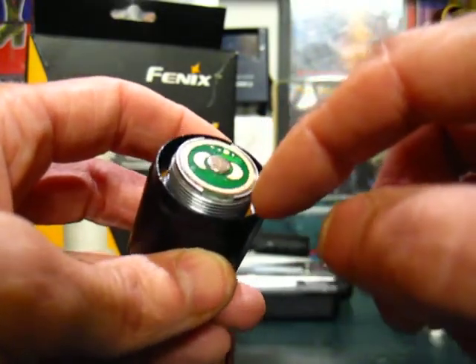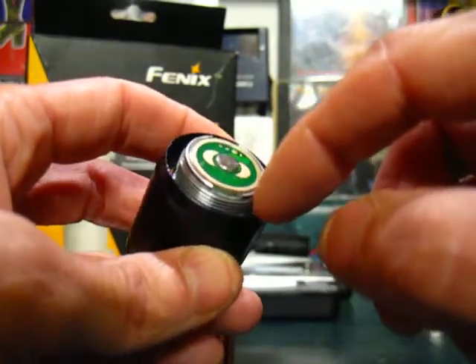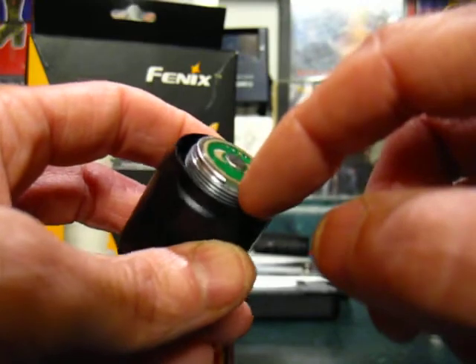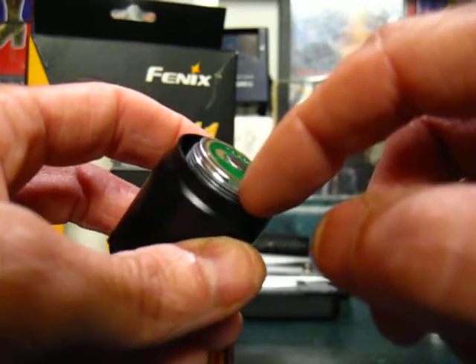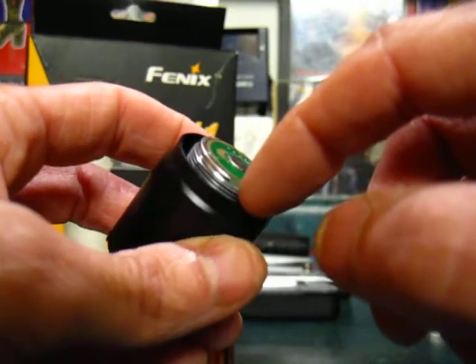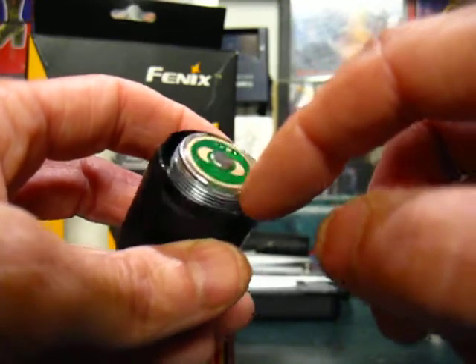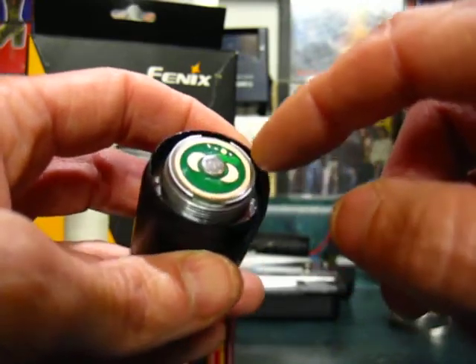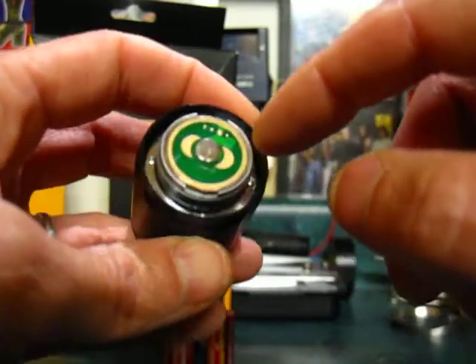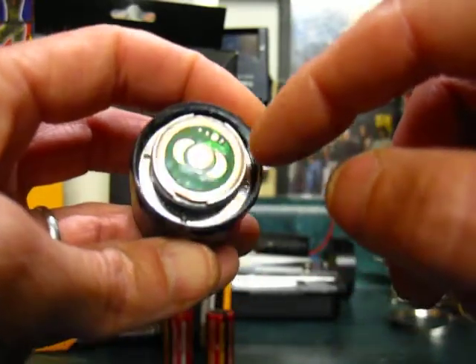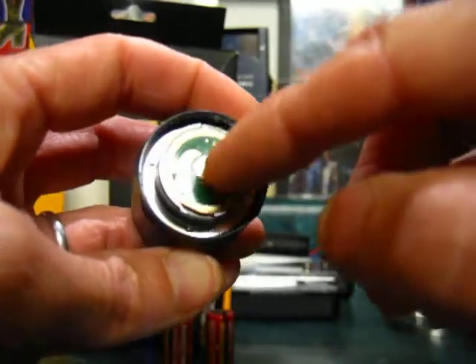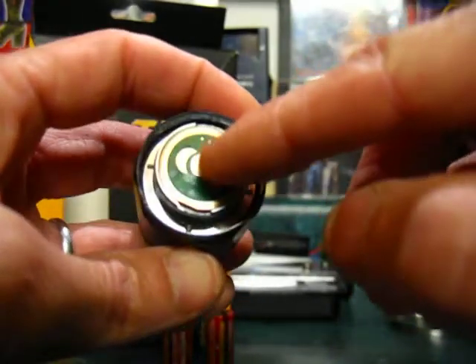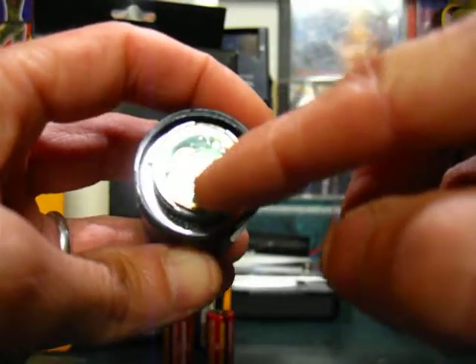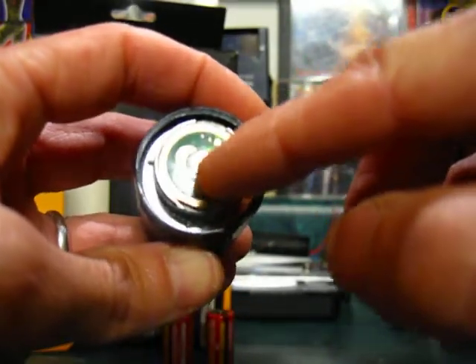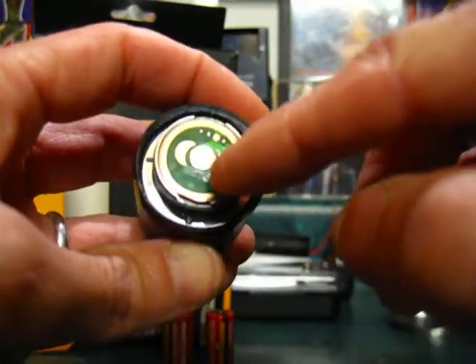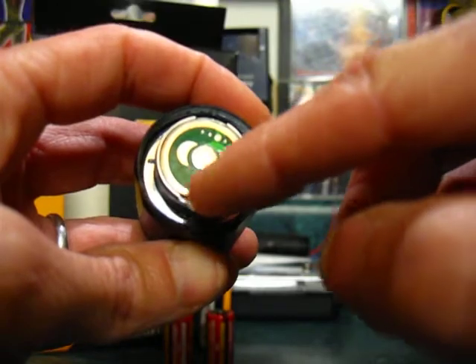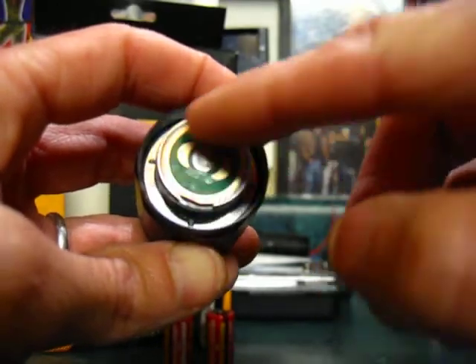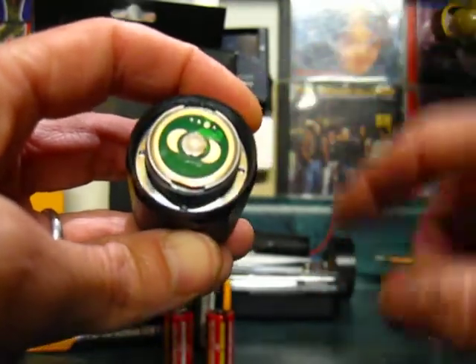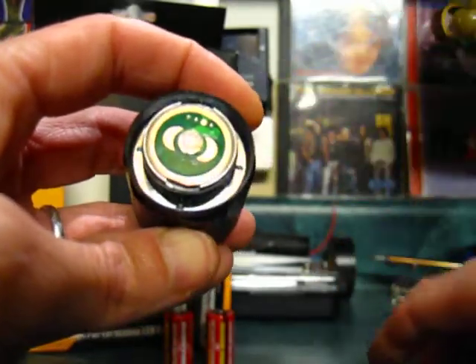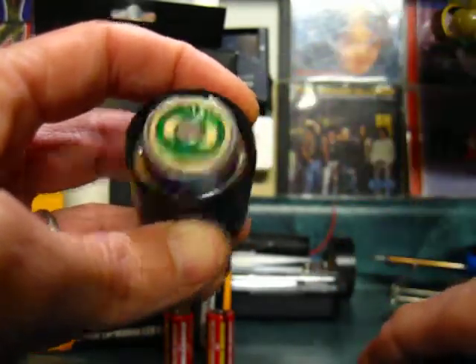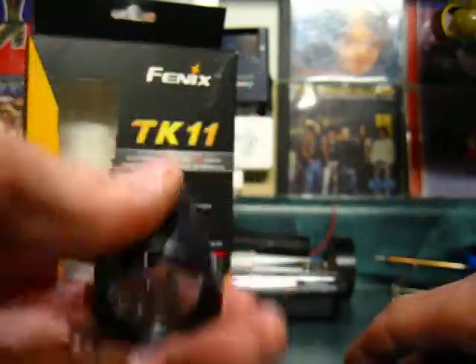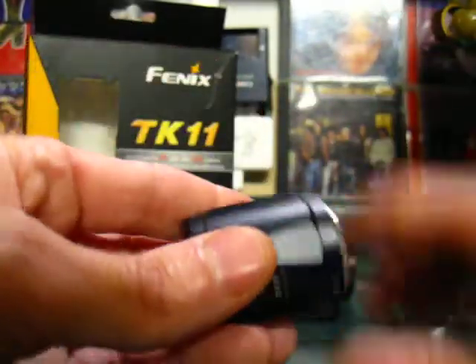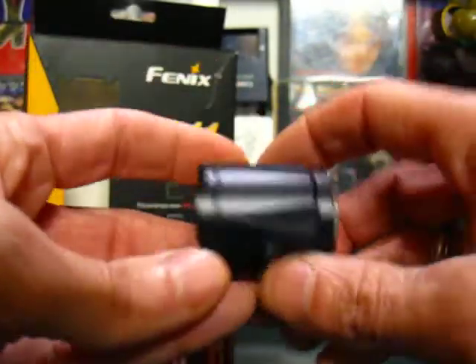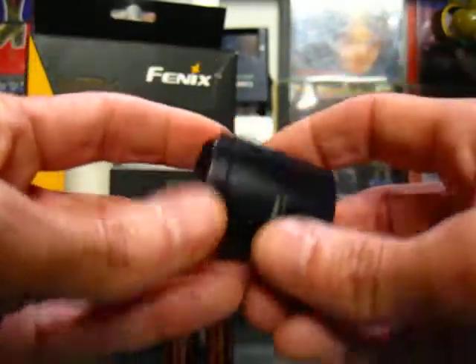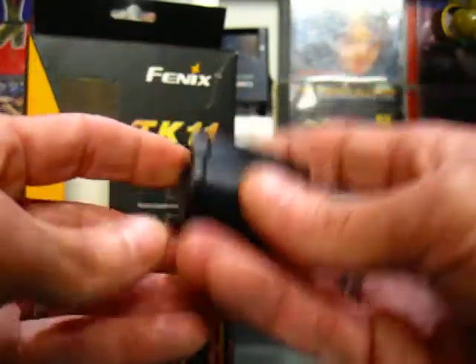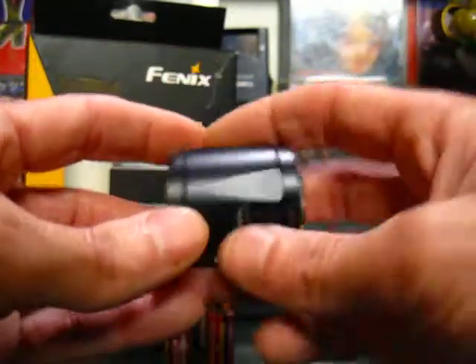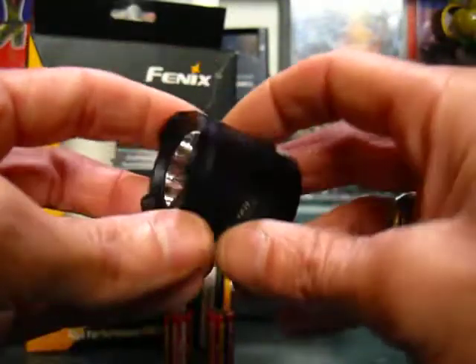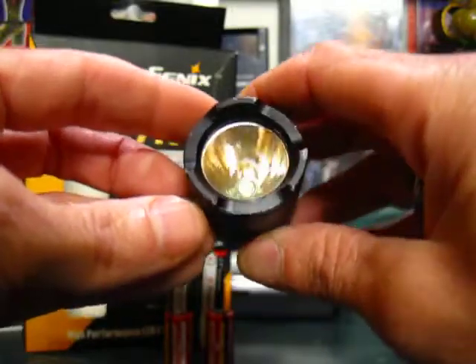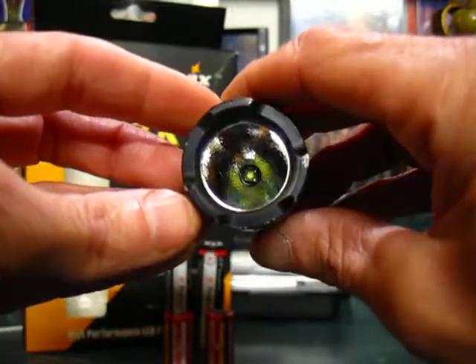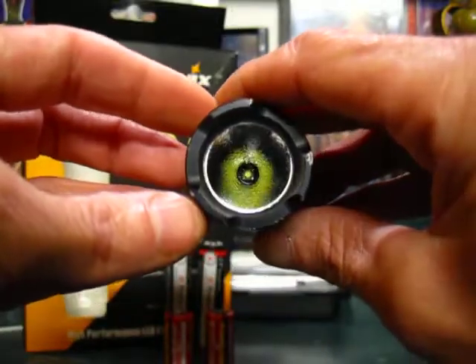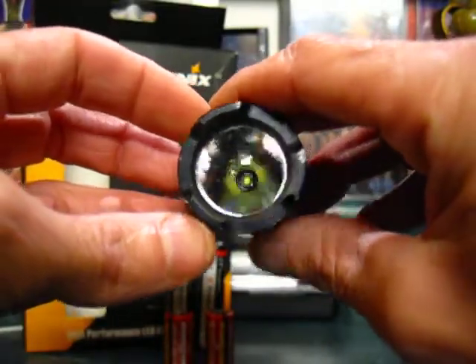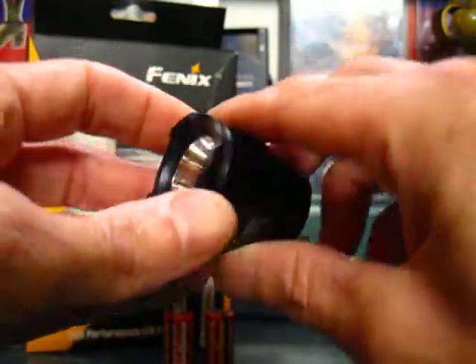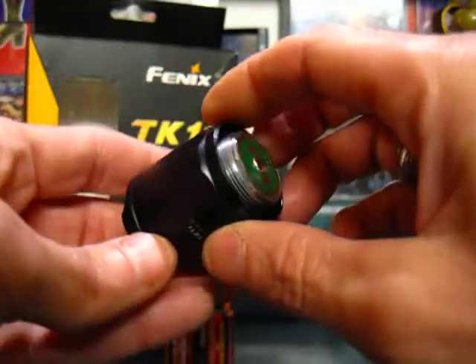The threads are on the head part rather than the body — lots of threads there, good quality machining. They're trapezoidal rather than square cut. Here's the contact plate. Really thick wall aluminum — look at how thick it is. That's why they call this a TK, a tank. It's super thick and strong.